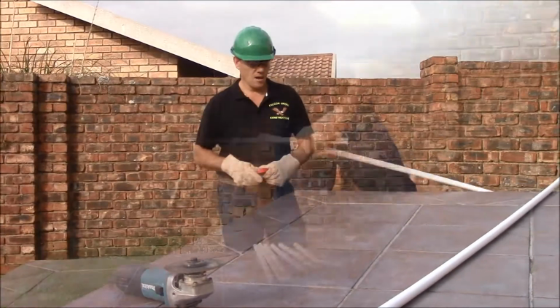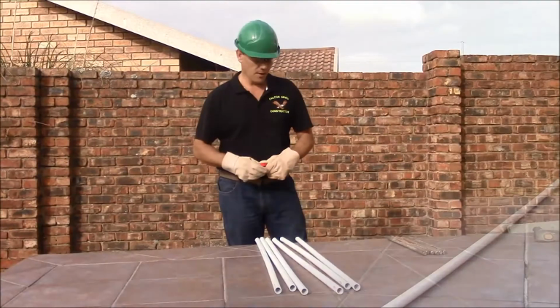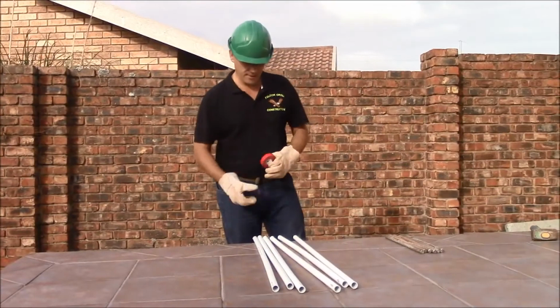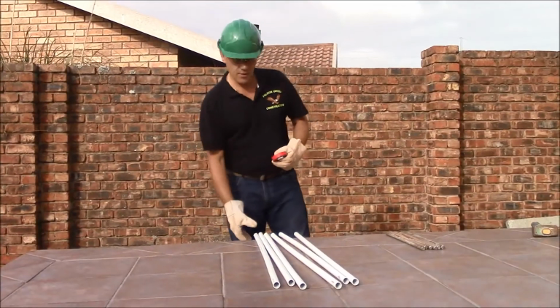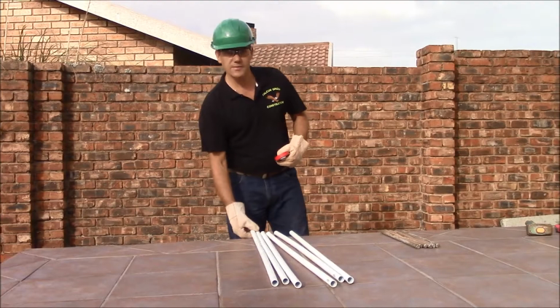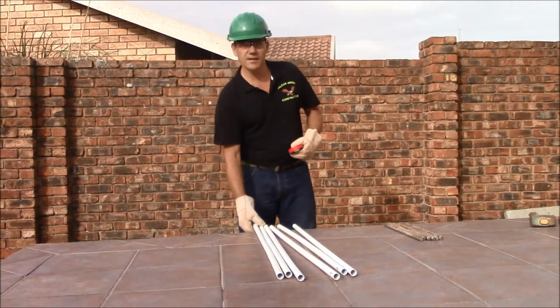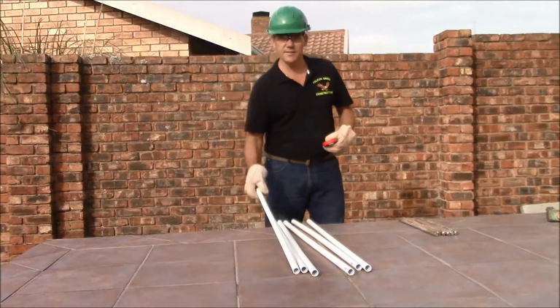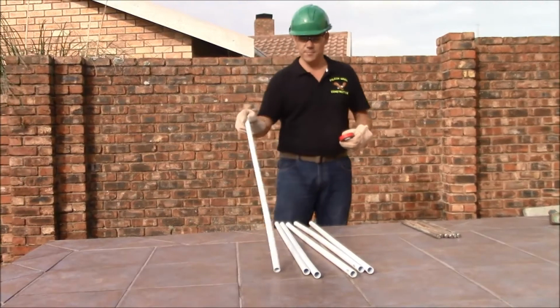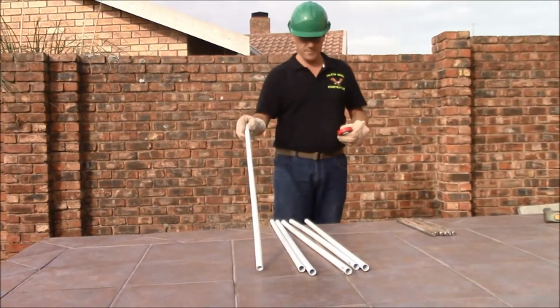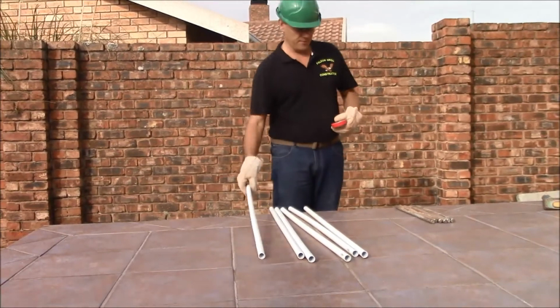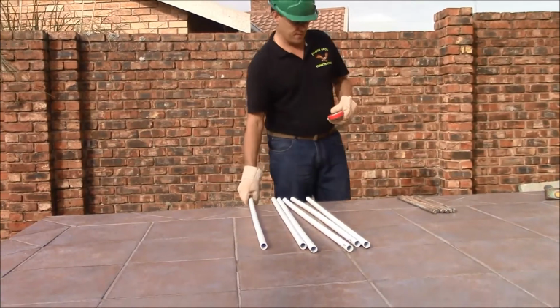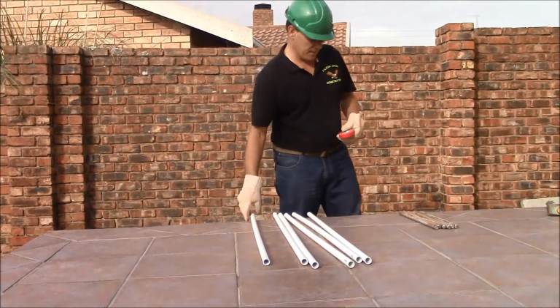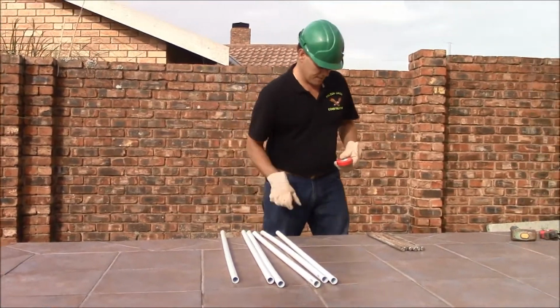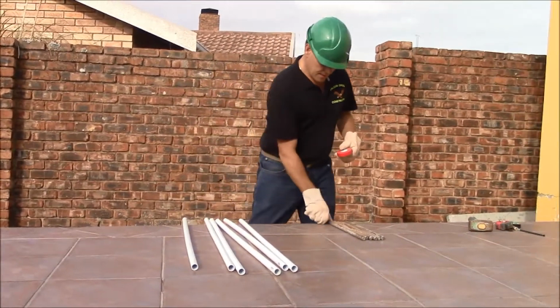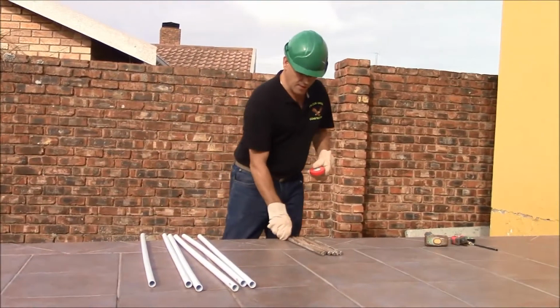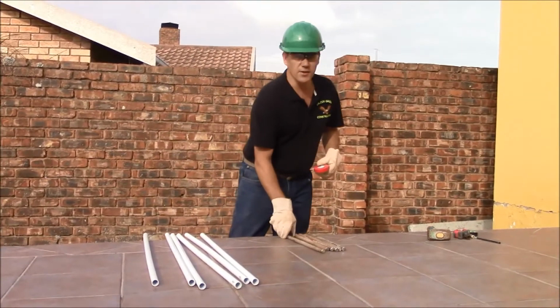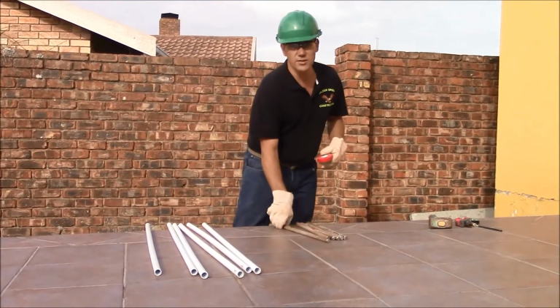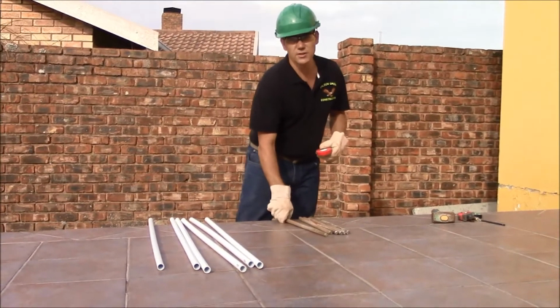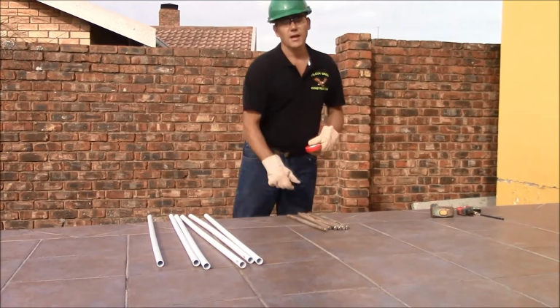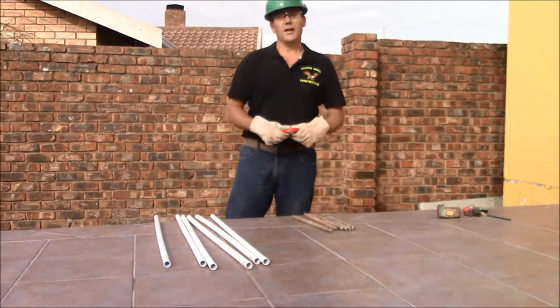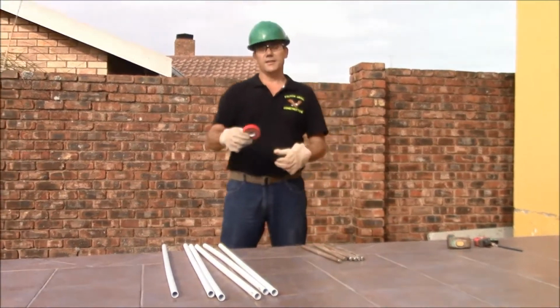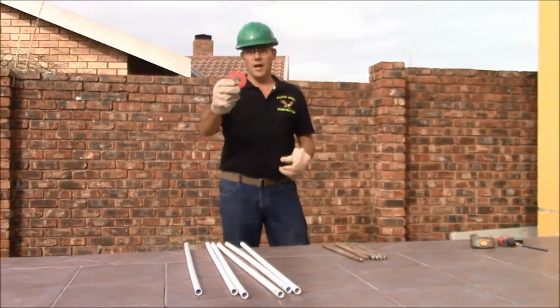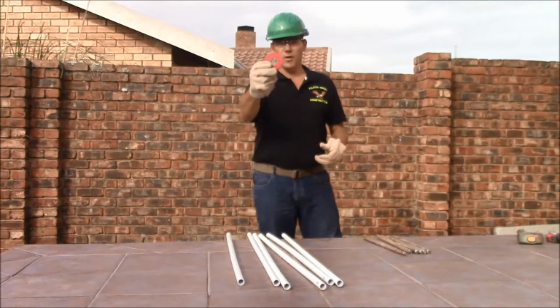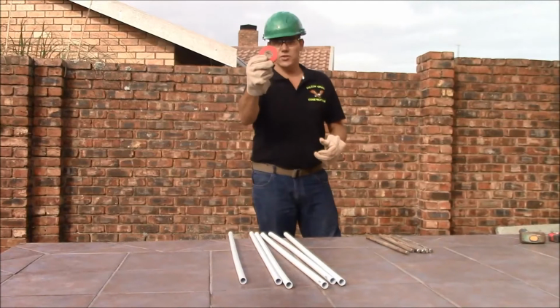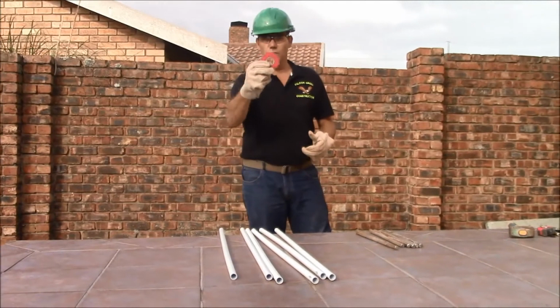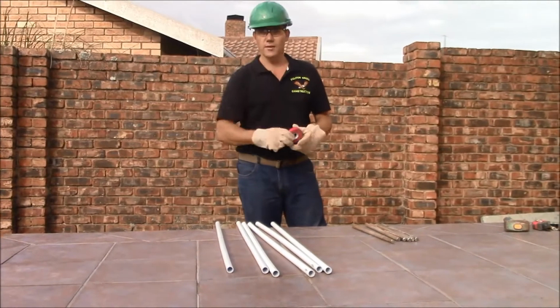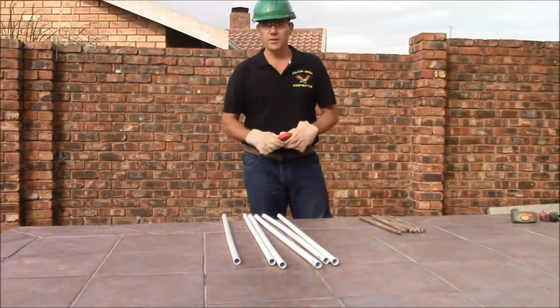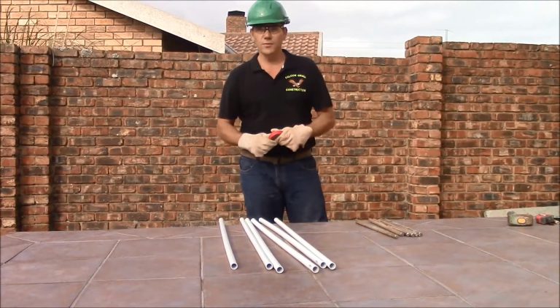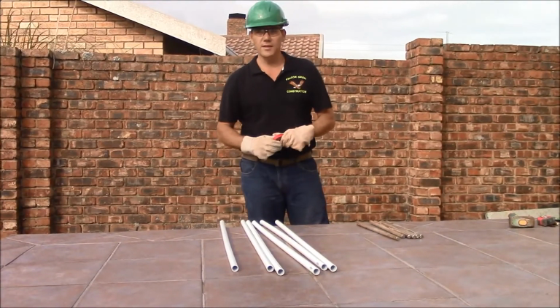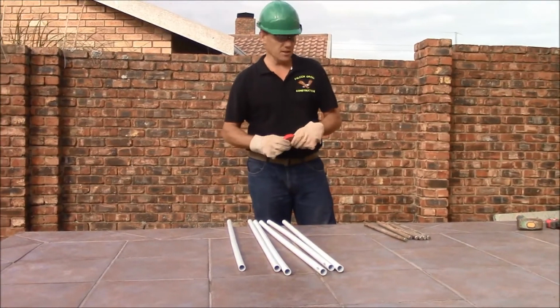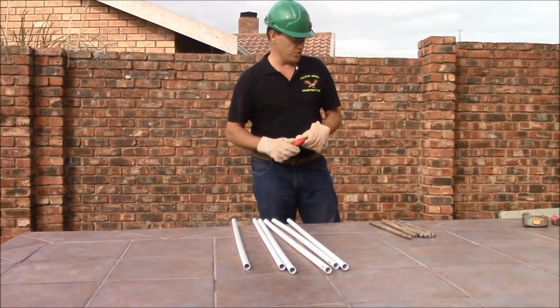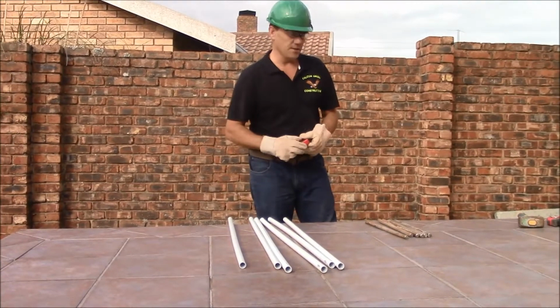I'm done cutting the PVC pipes and the rods, and now I'm going to show you what I'm going to do with the insulation tape.